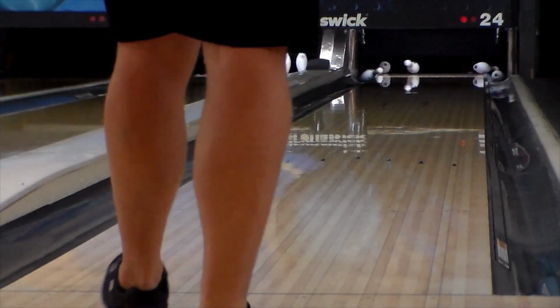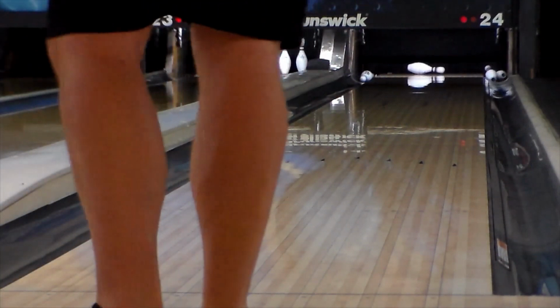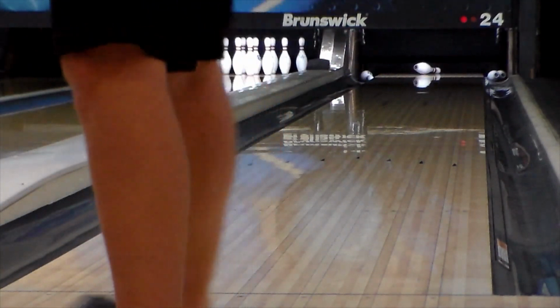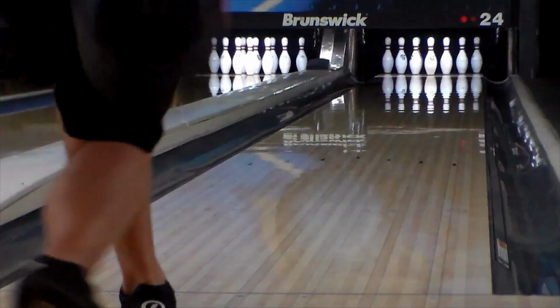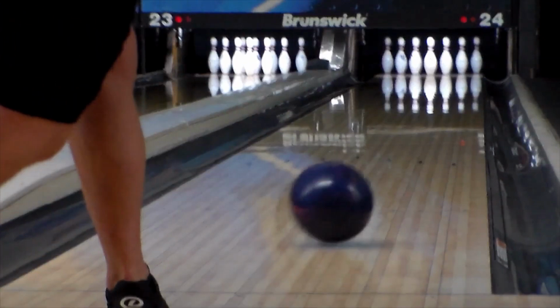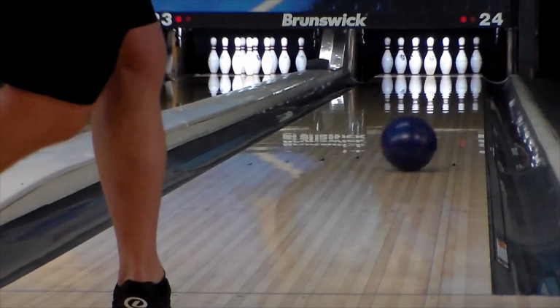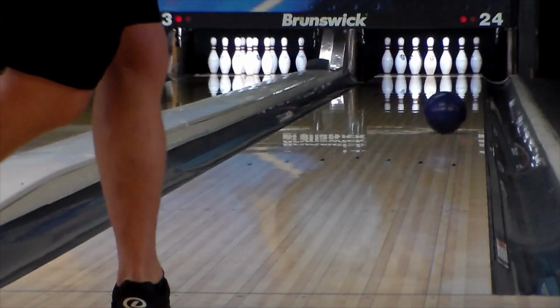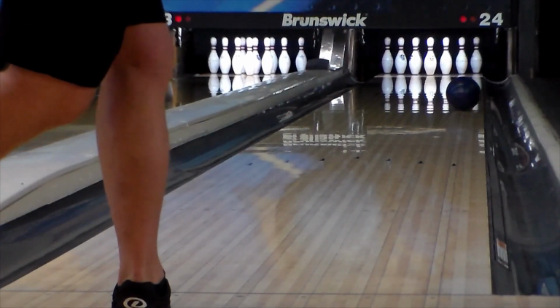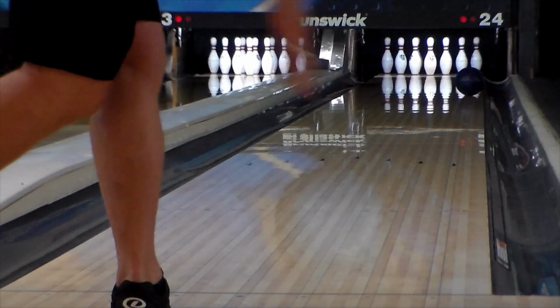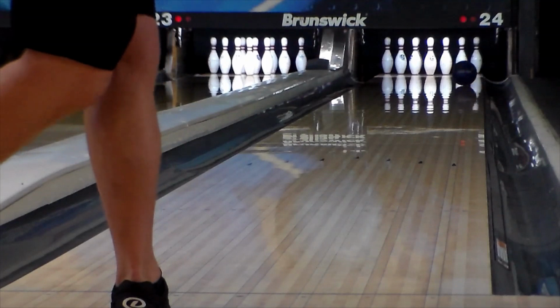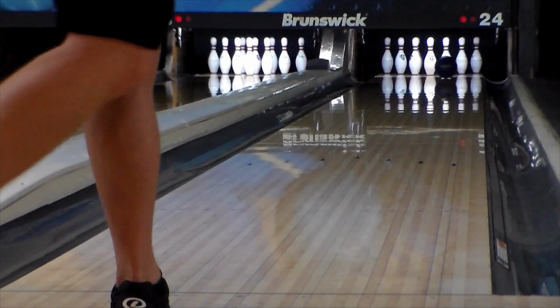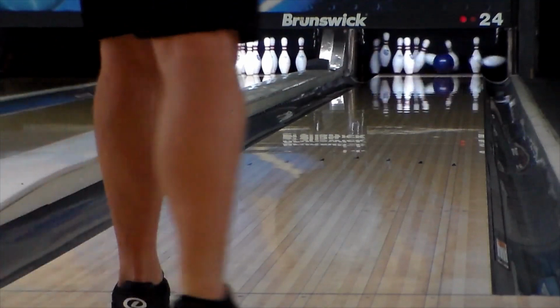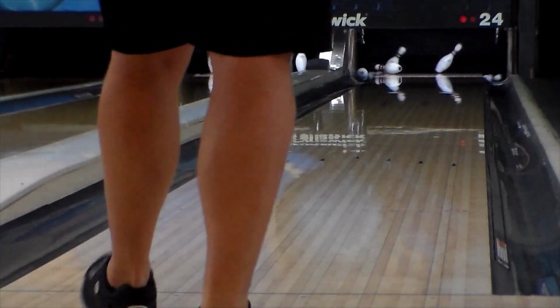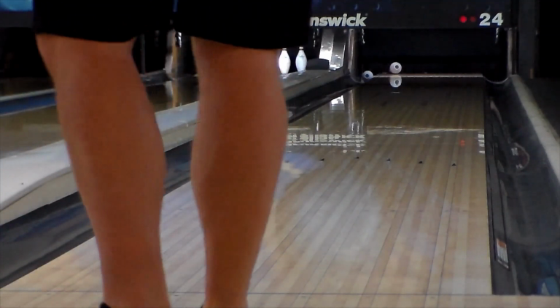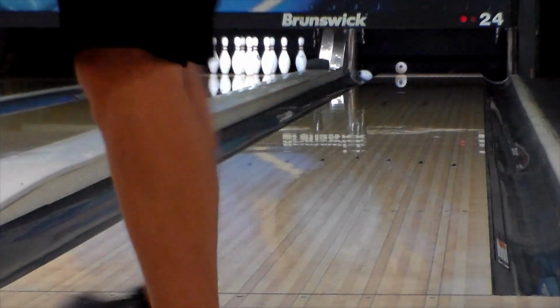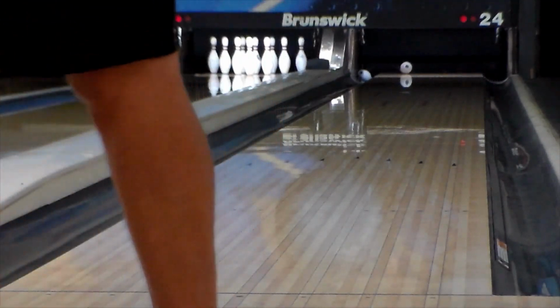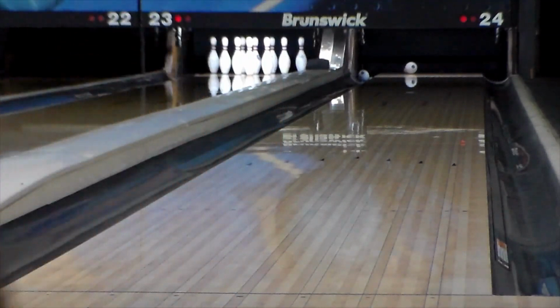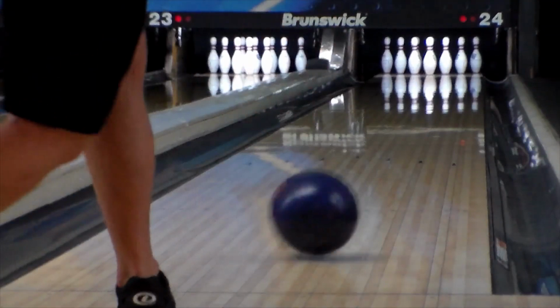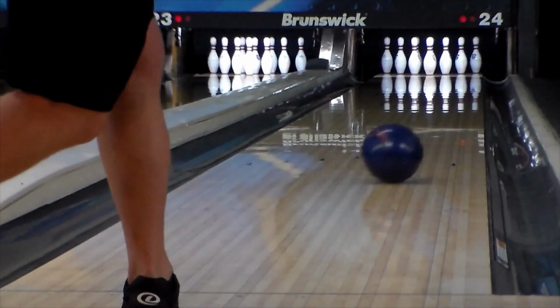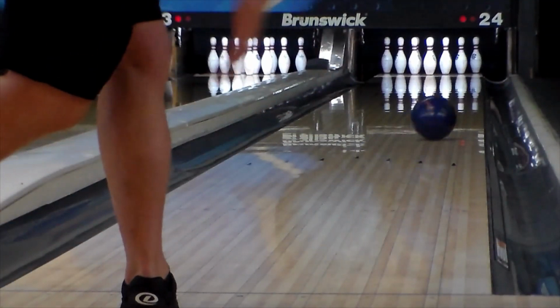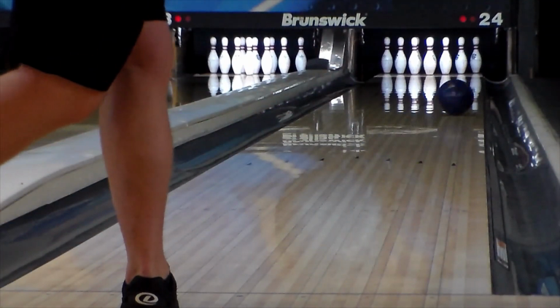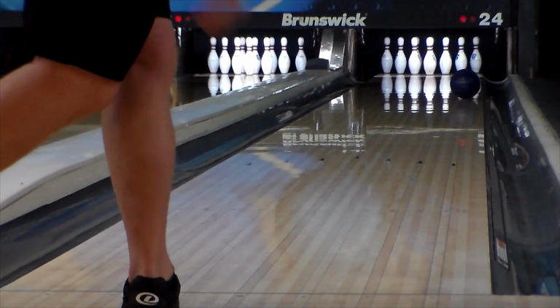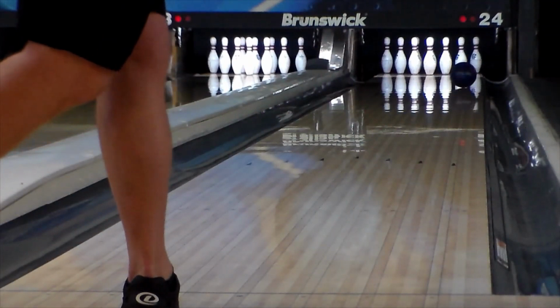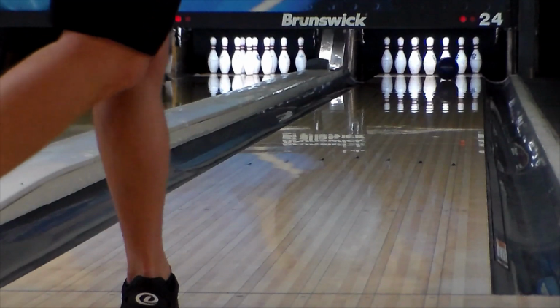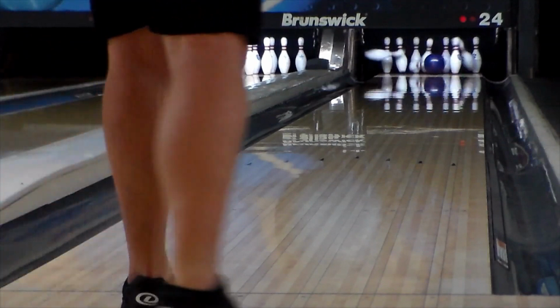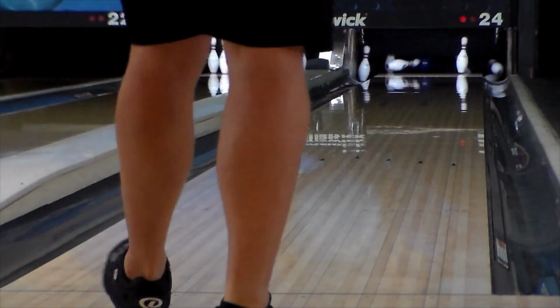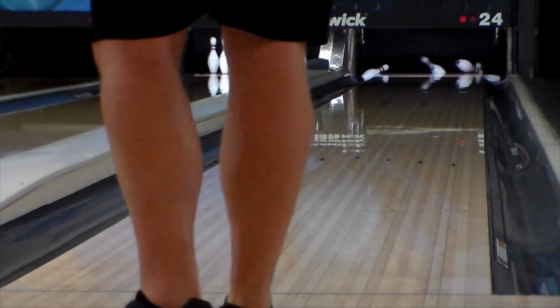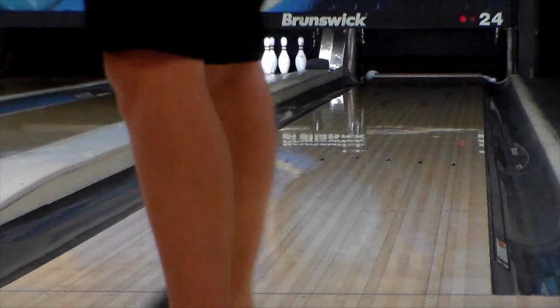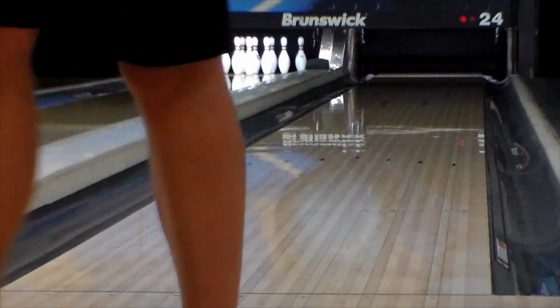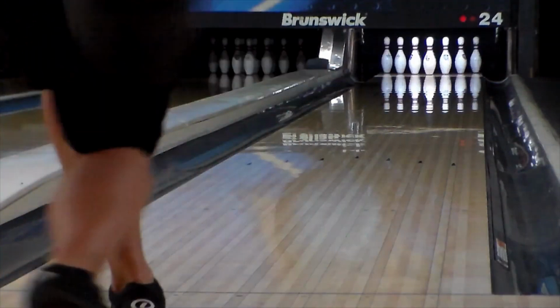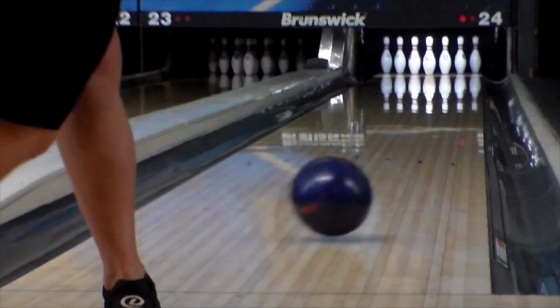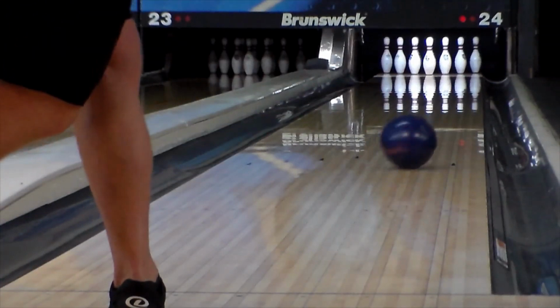Hi everyone, Jeff Hussery back with another First 50 Shots video today with a brand new Hammer Dark Web from Hammer Bowling. This is their newest solid symmetric introduction inside the Hammer lineup.